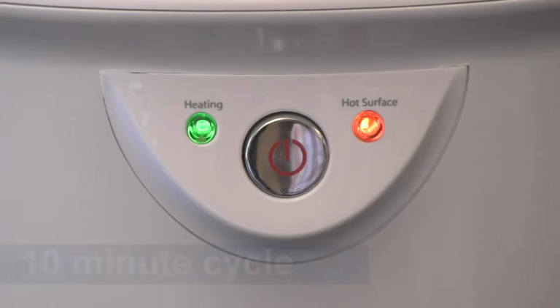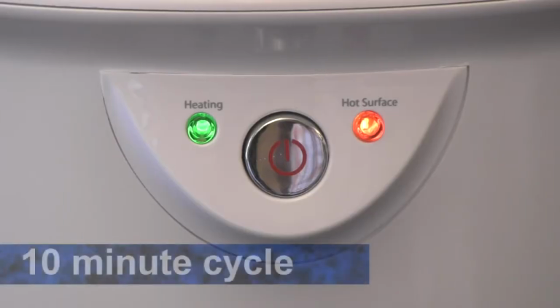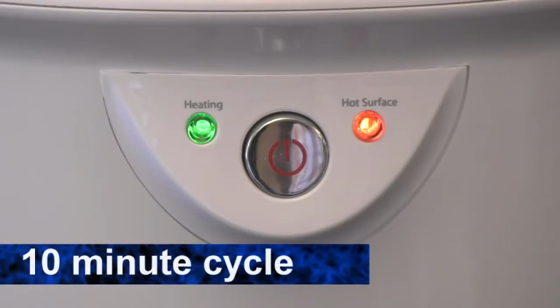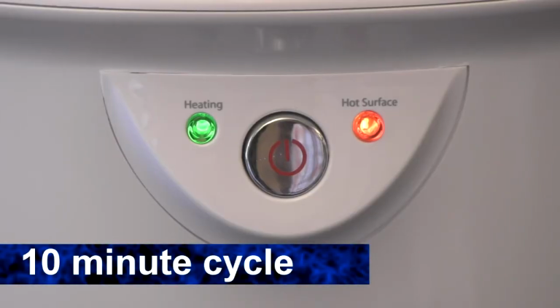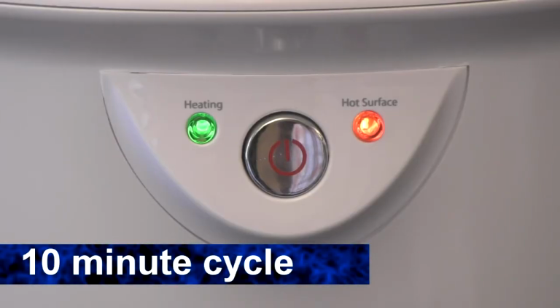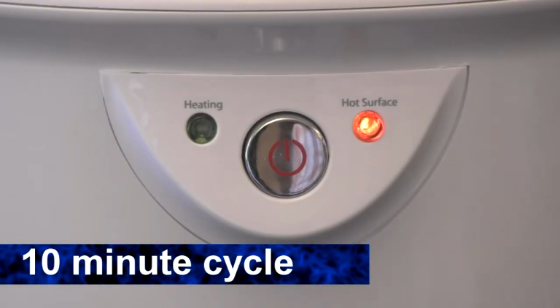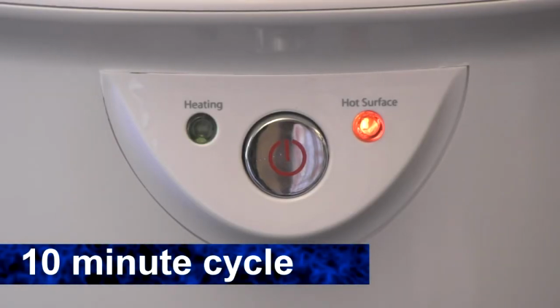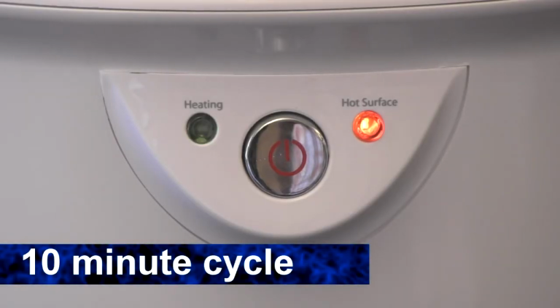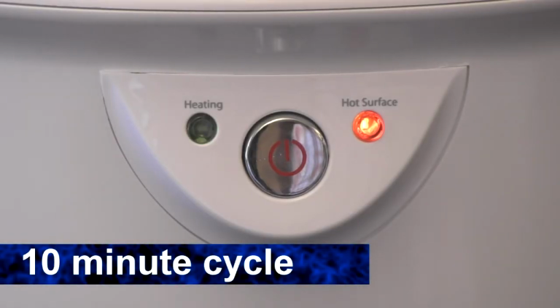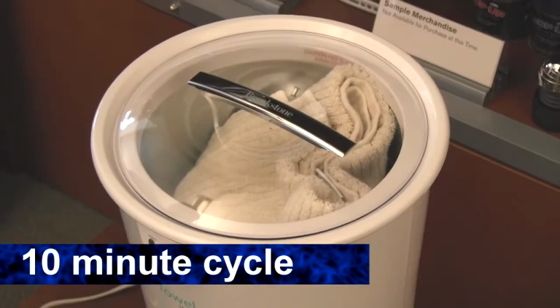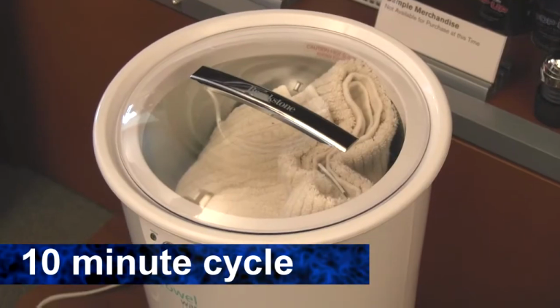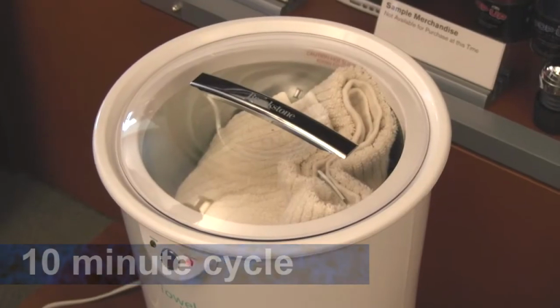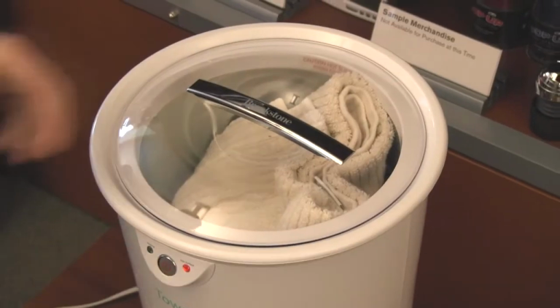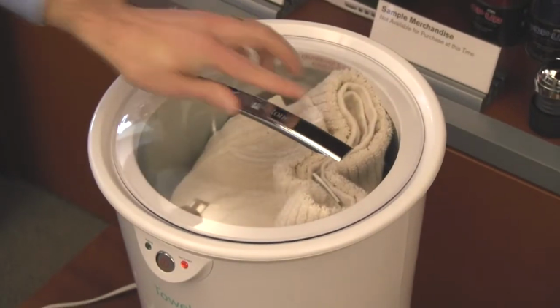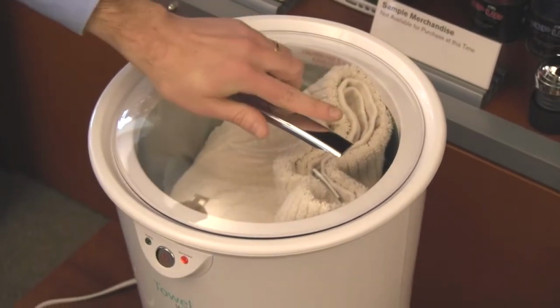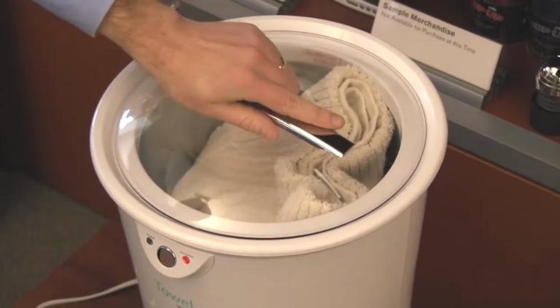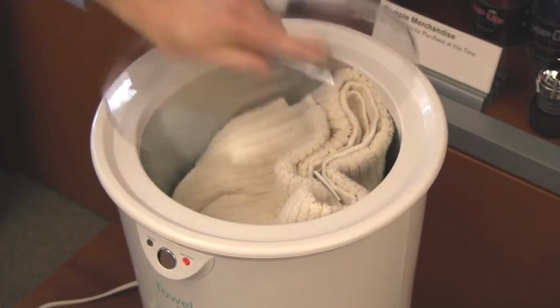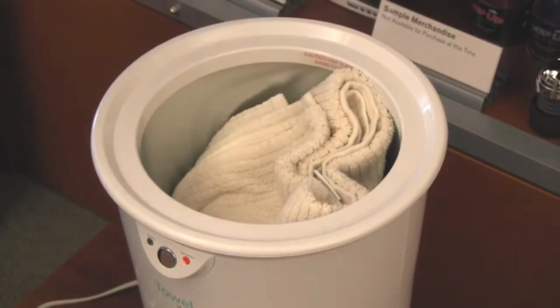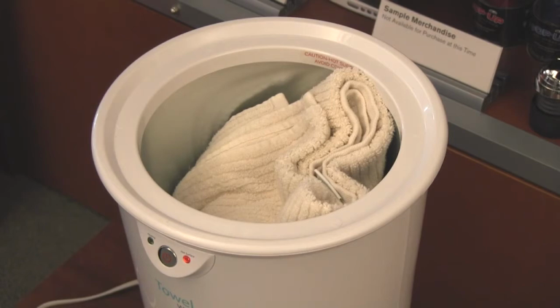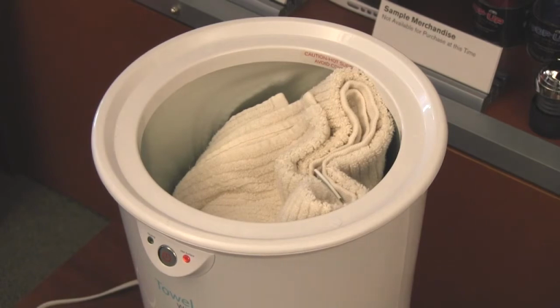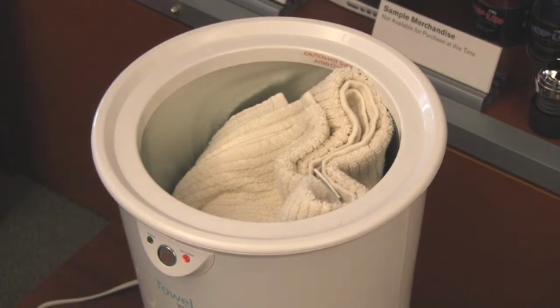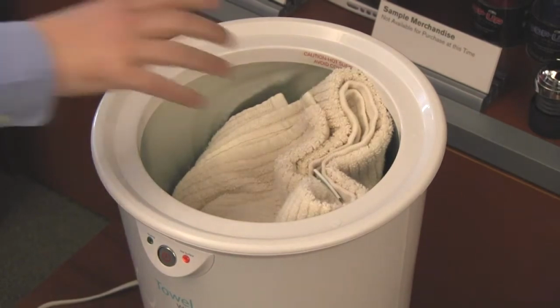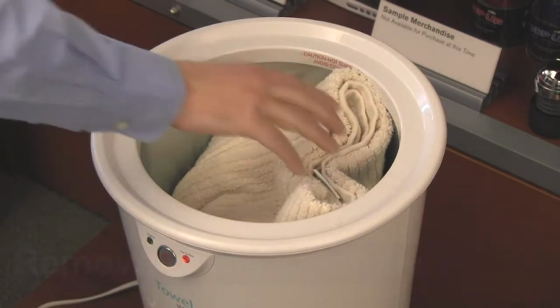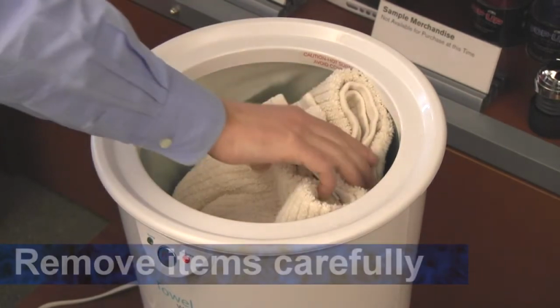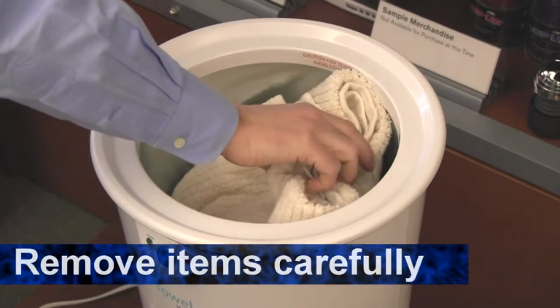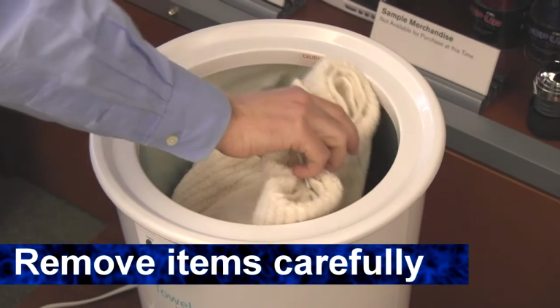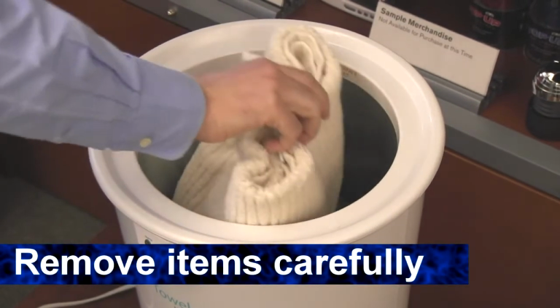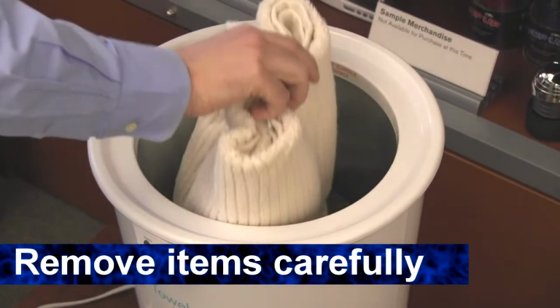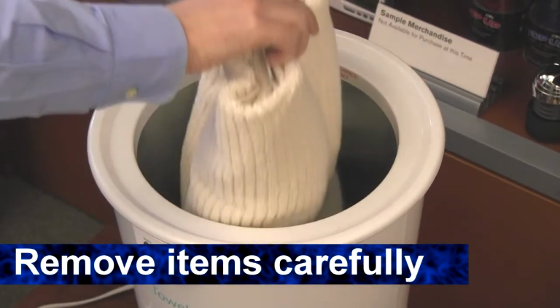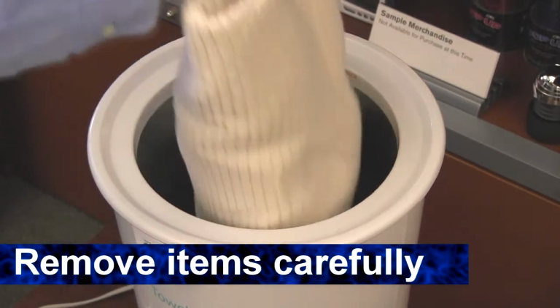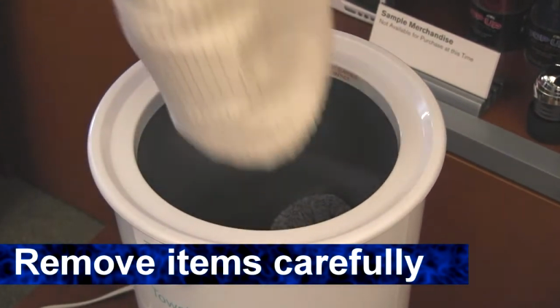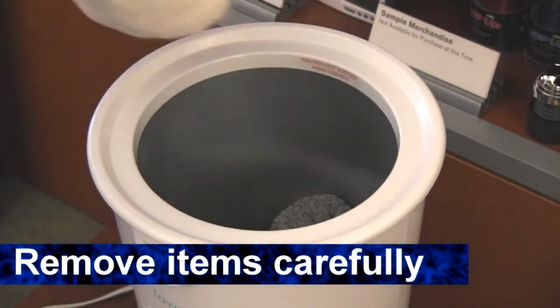After 10 minutes the green heating light will turn off. Then you can open the lid and pull out your towel. Be sure to avoid touching the interior of the warmer, which will still be warm.